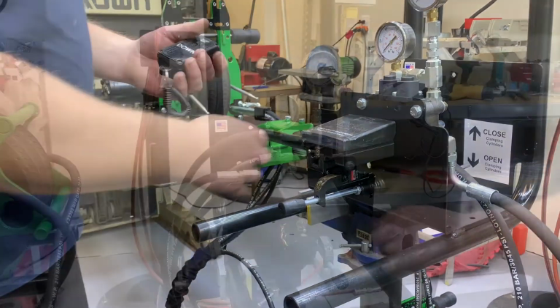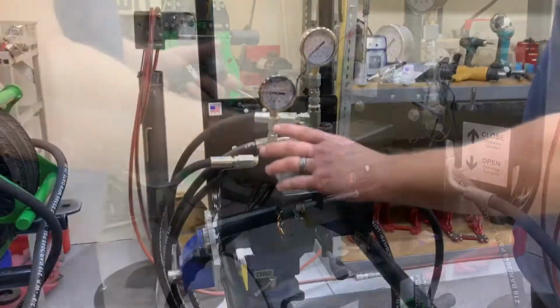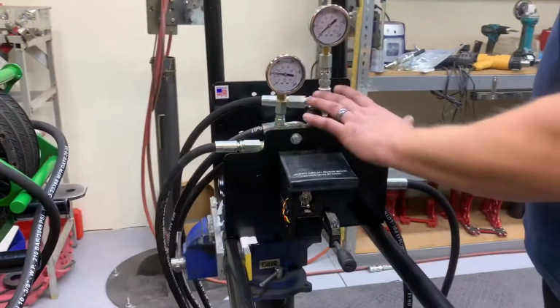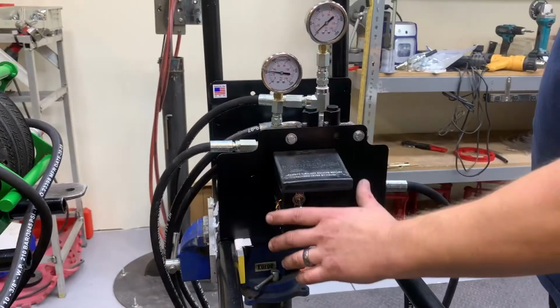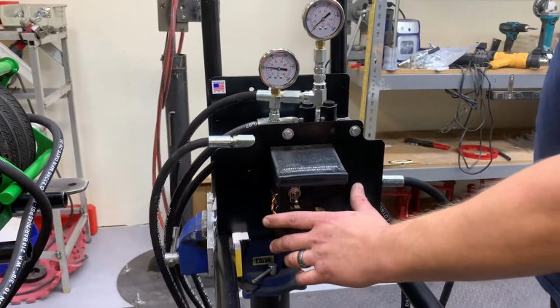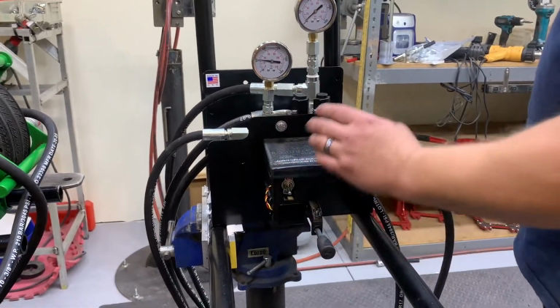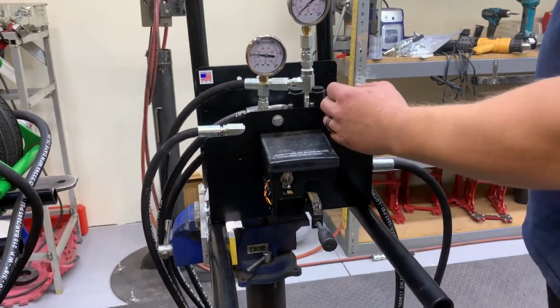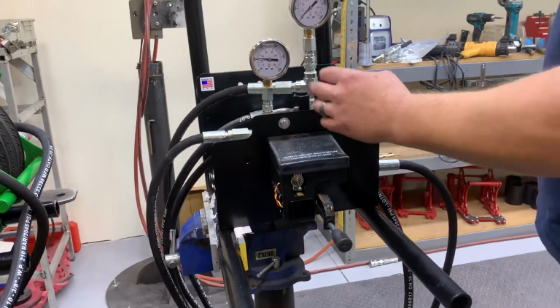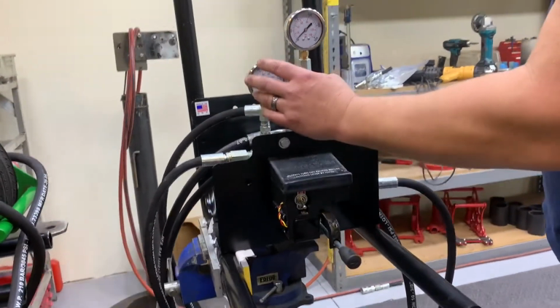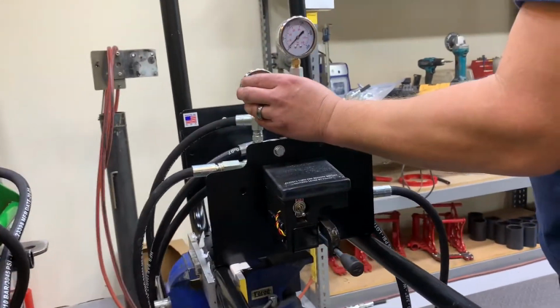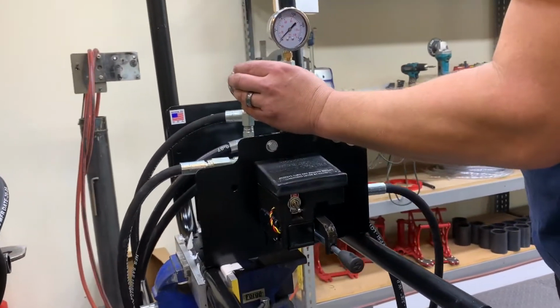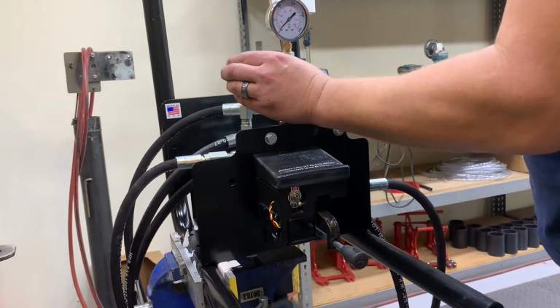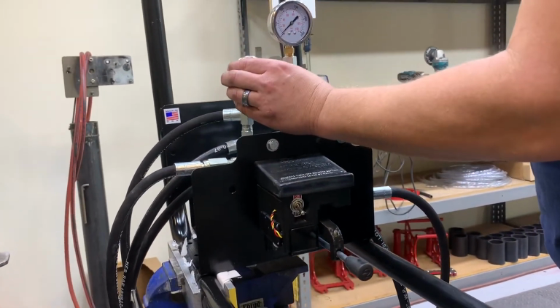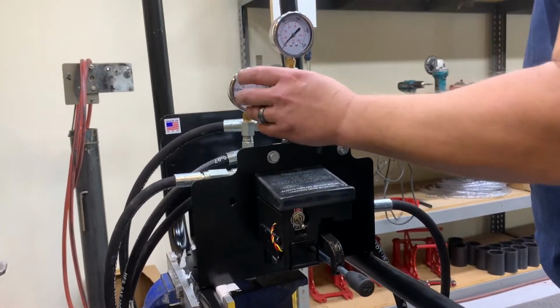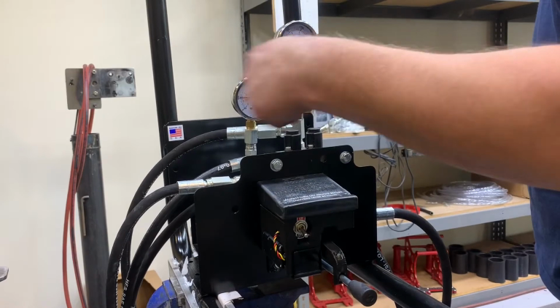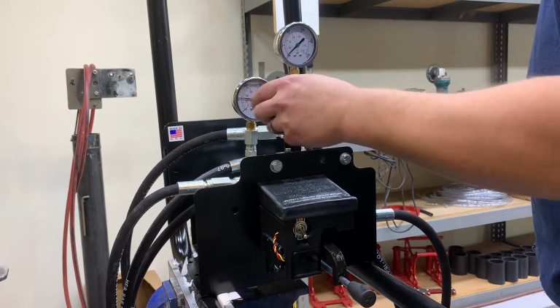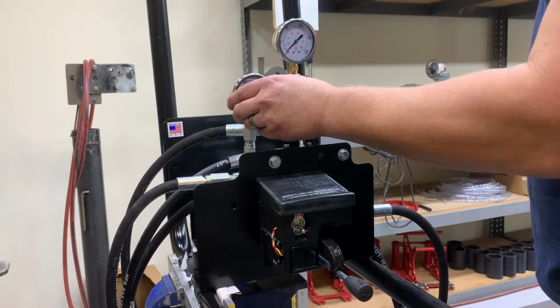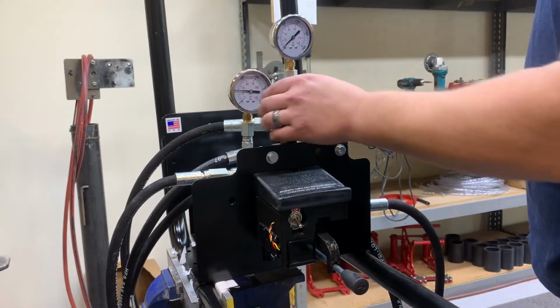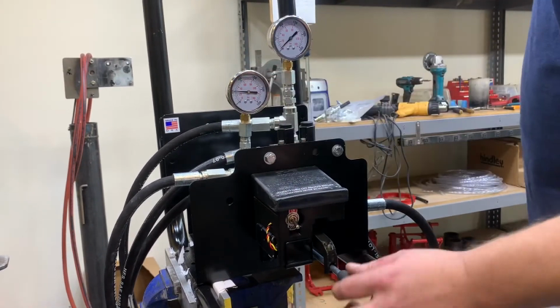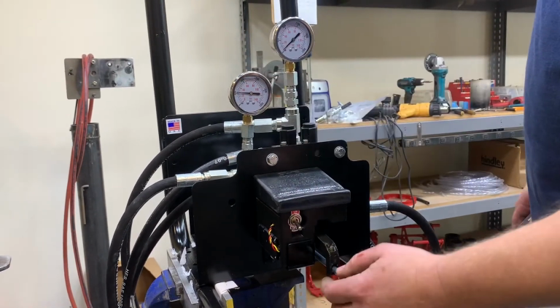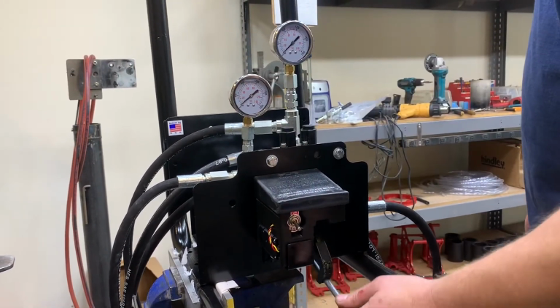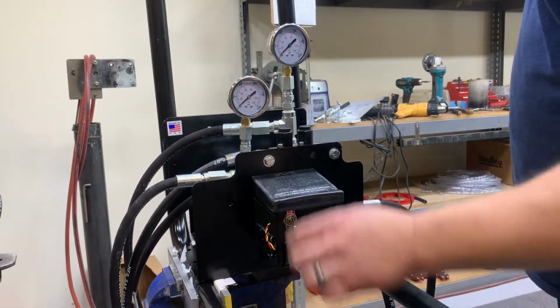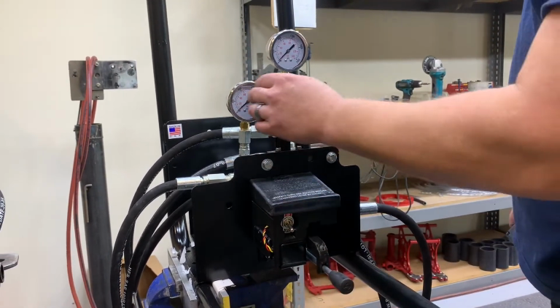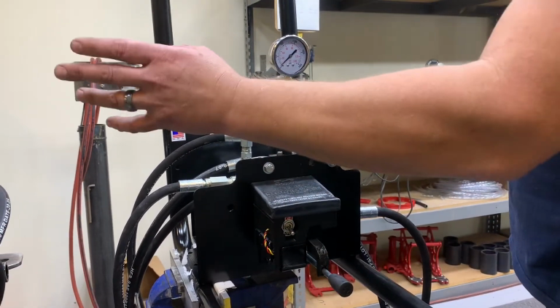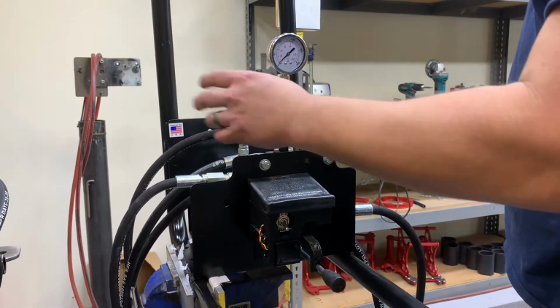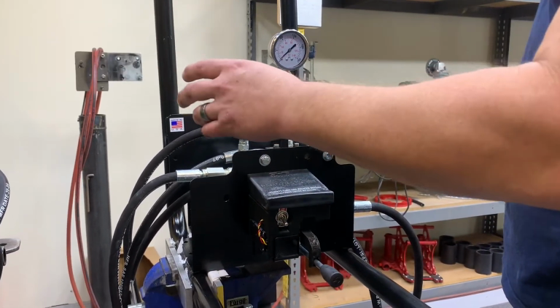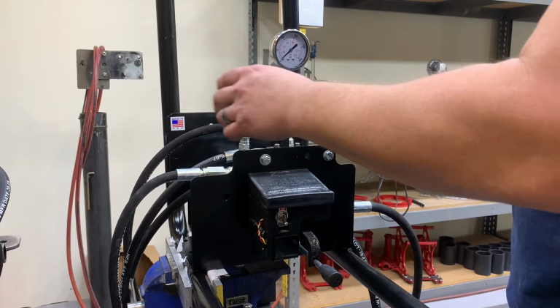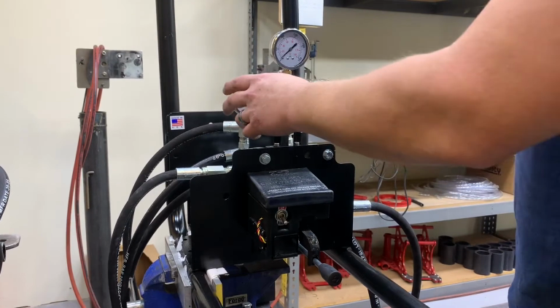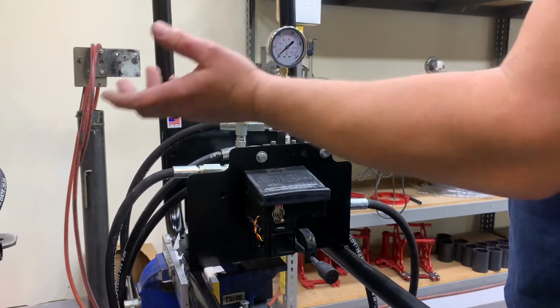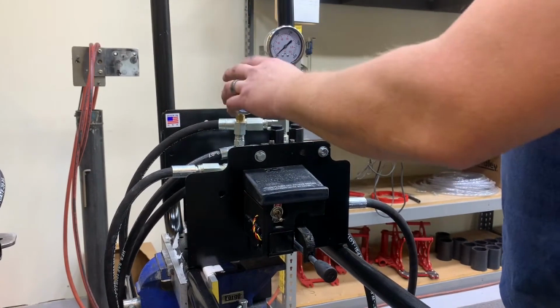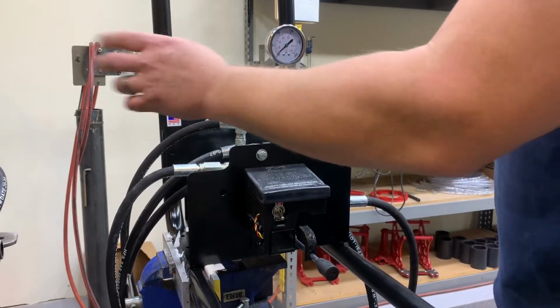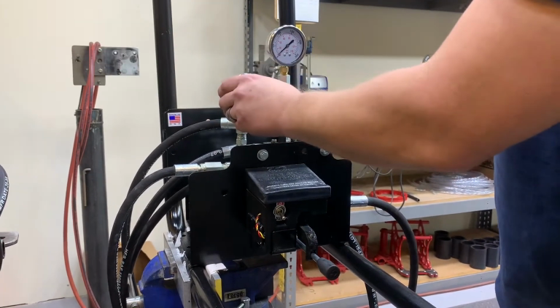The controls are your main valve here, which is going to have your motor for the actual wheels to rotate. This is going to be the pressure — the back pressure that the wheels are experiencing.